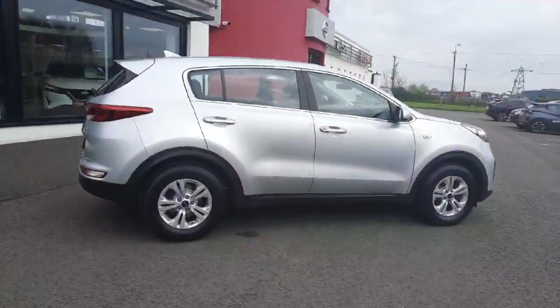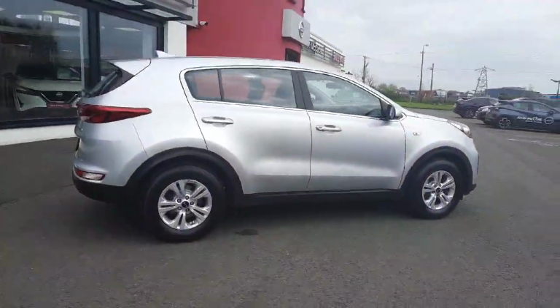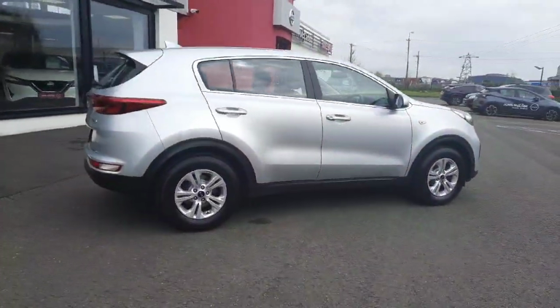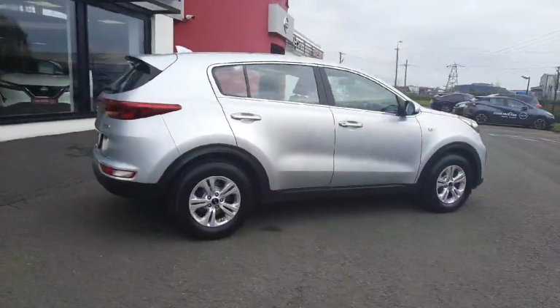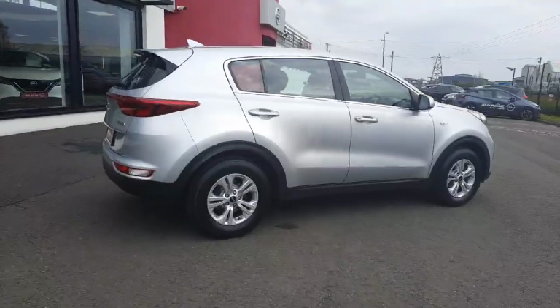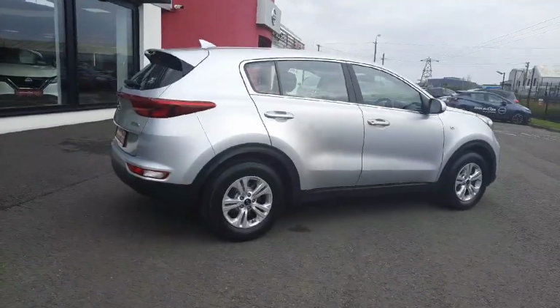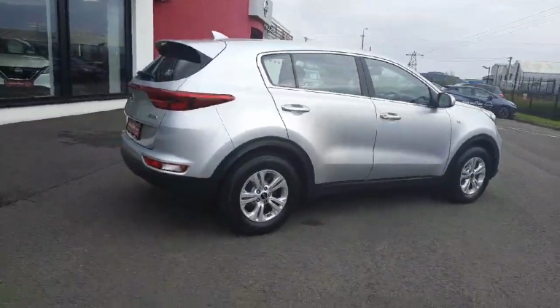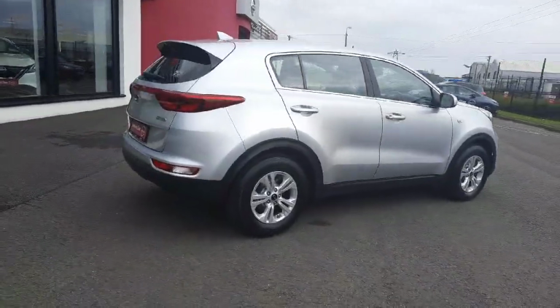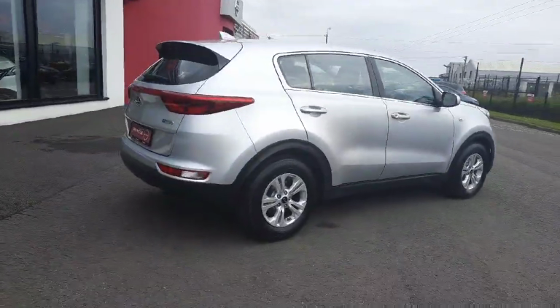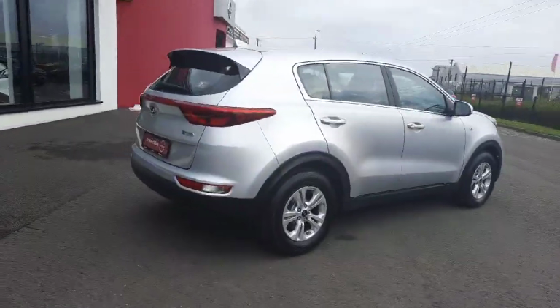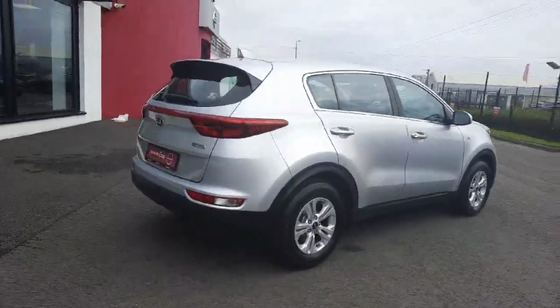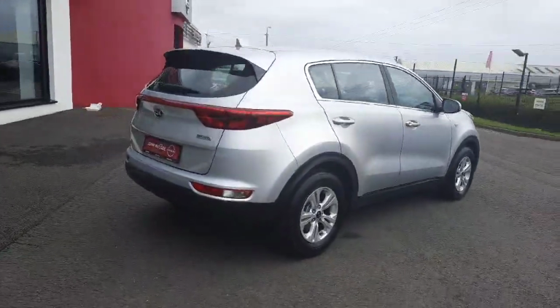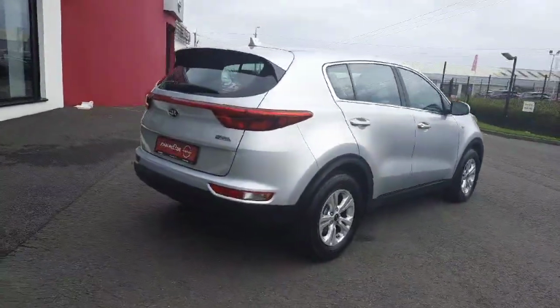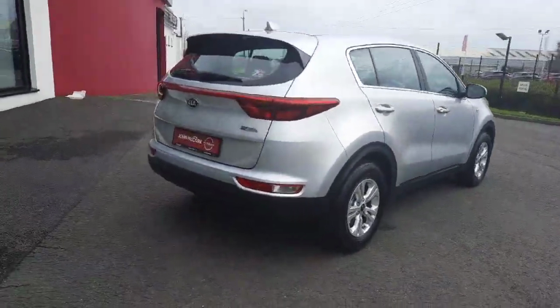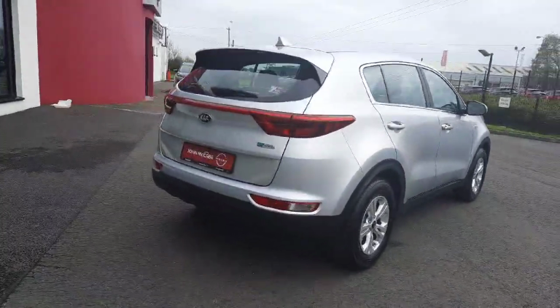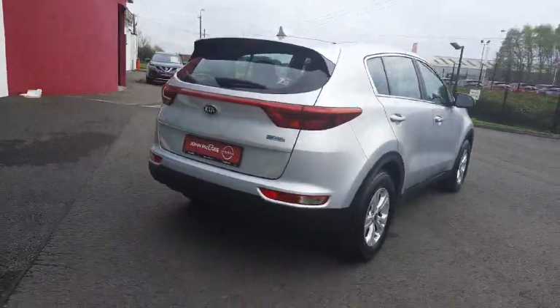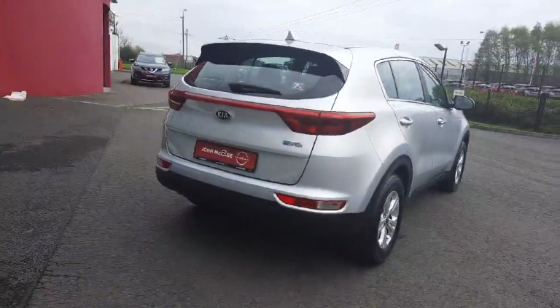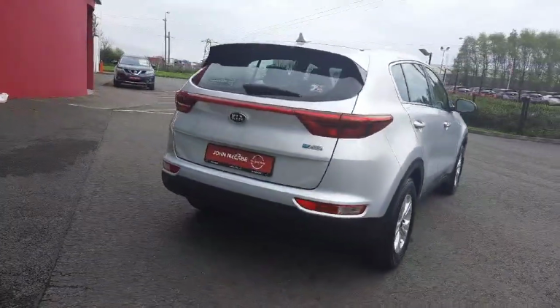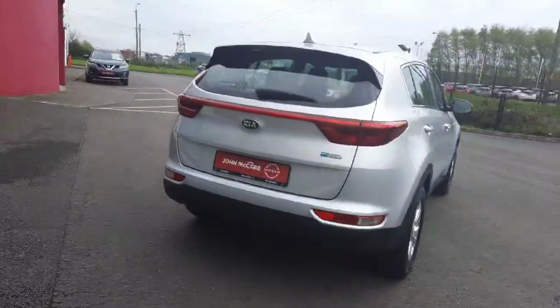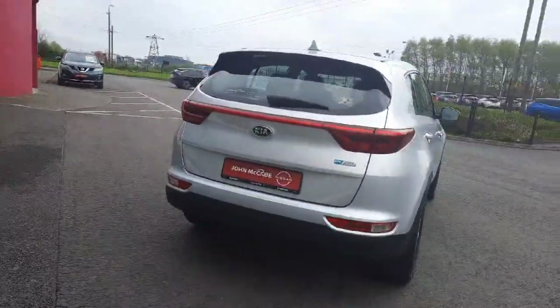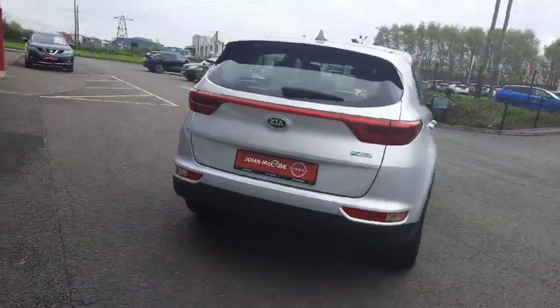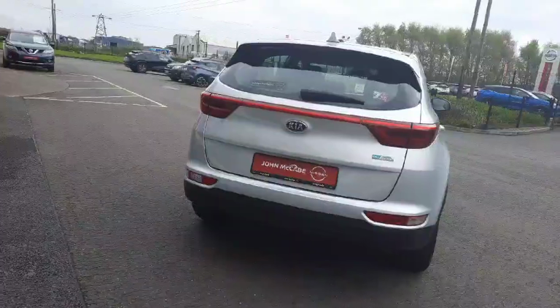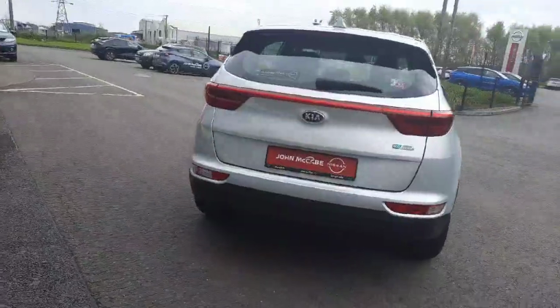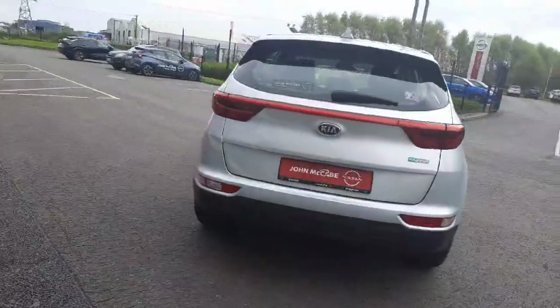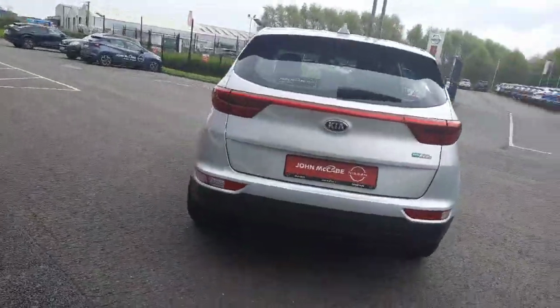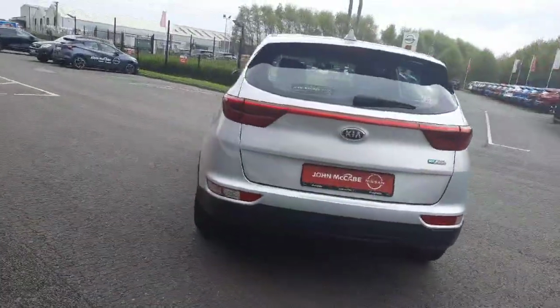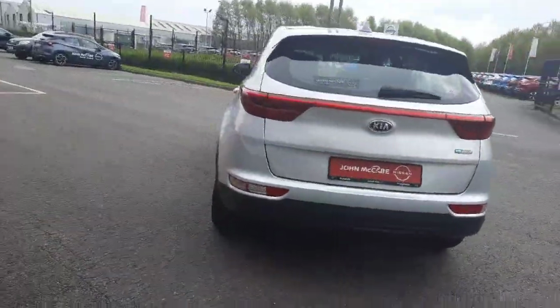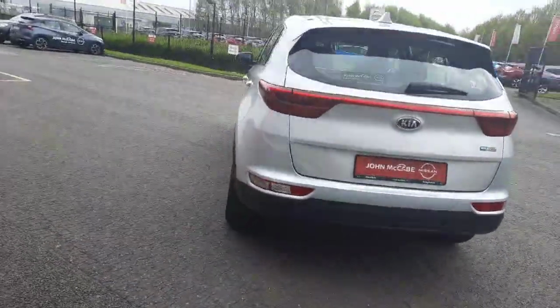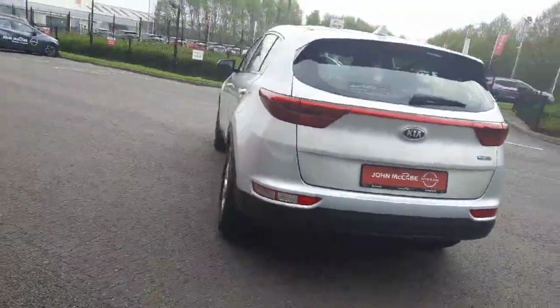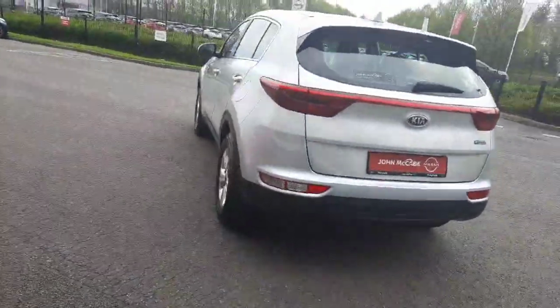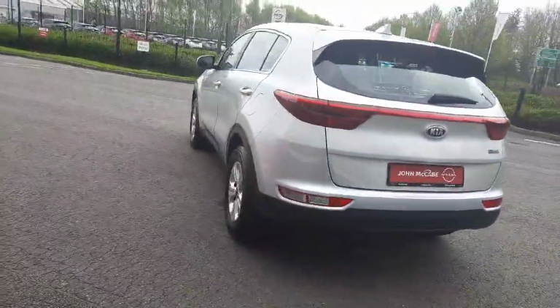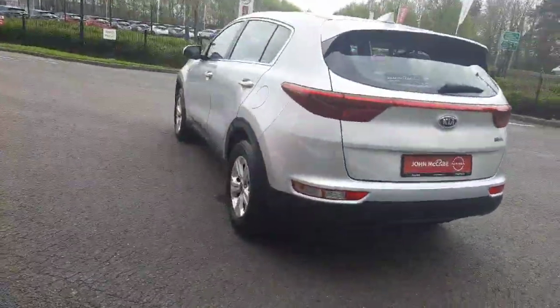This car is finished in silver metallic. It also comes with Bluetooth, cruise control, air conditioning, and alloy wheels.